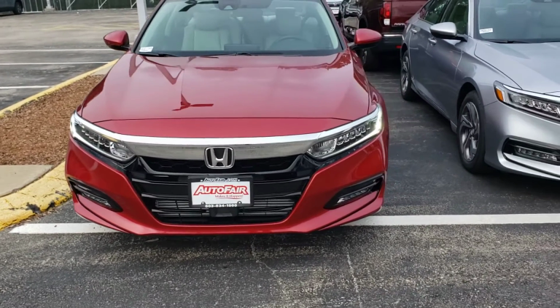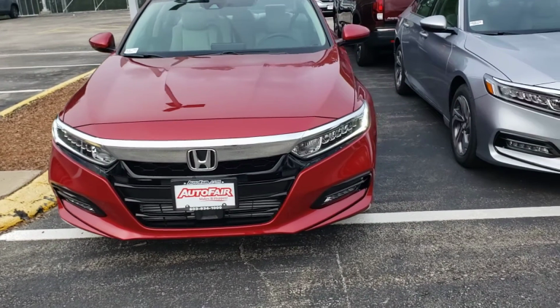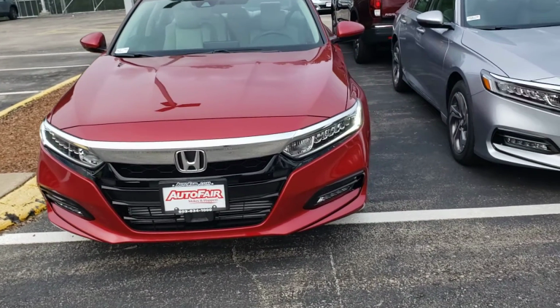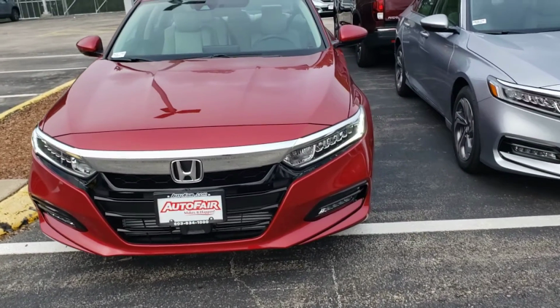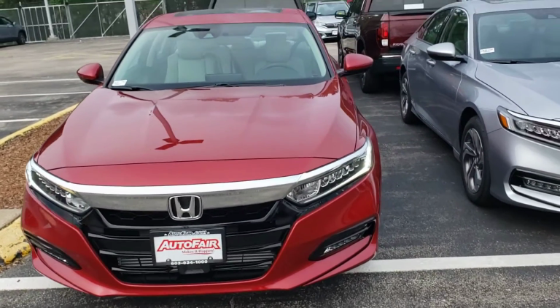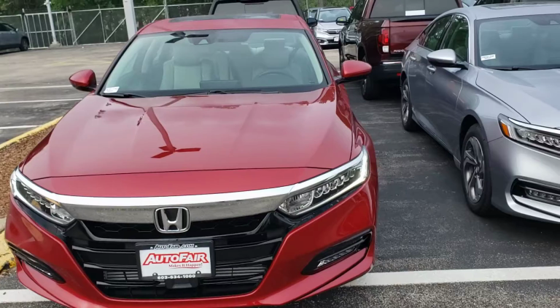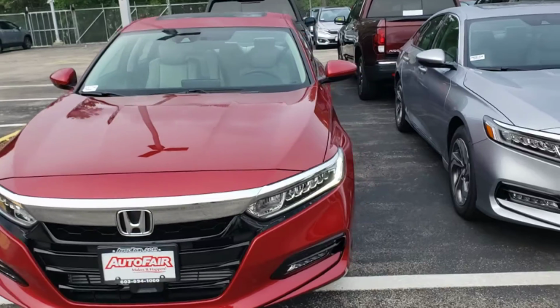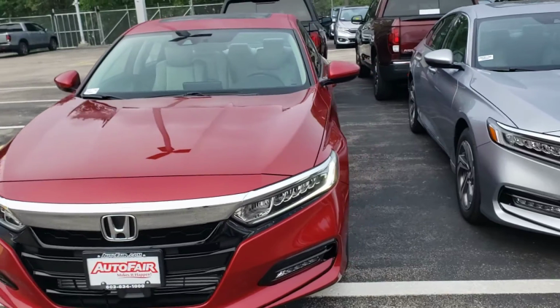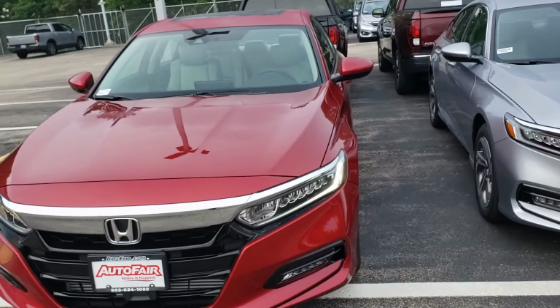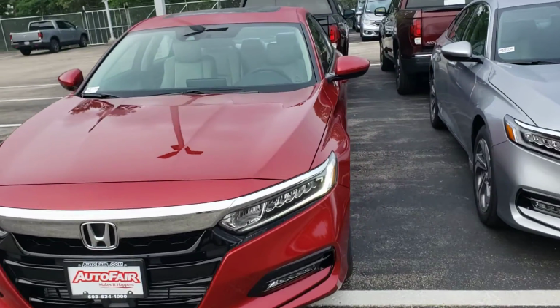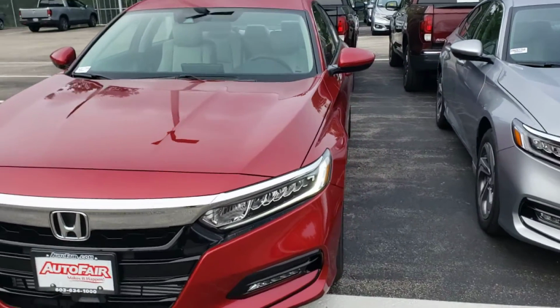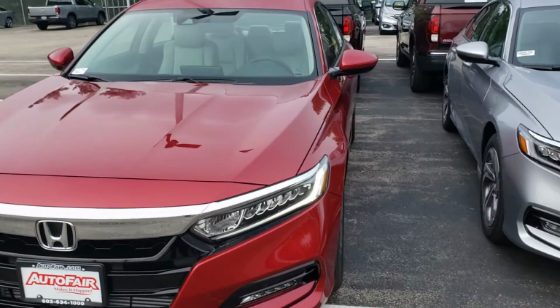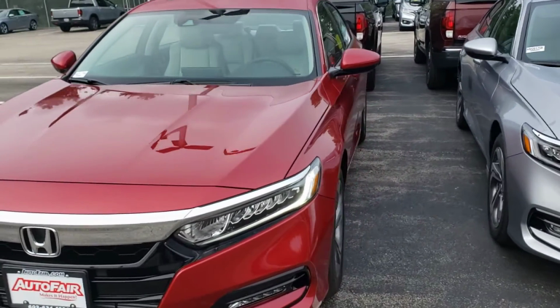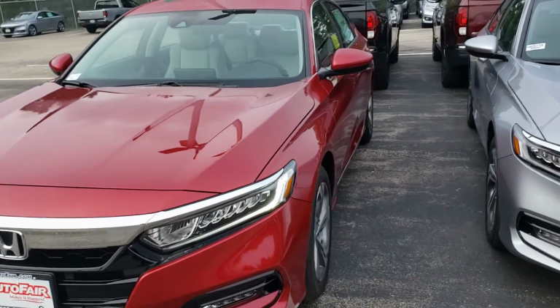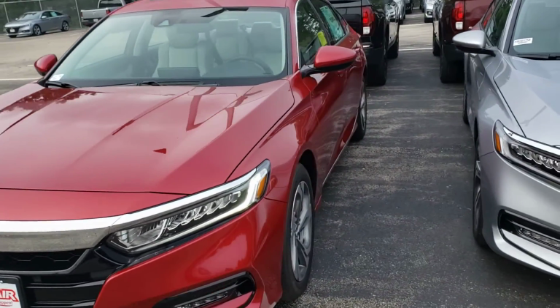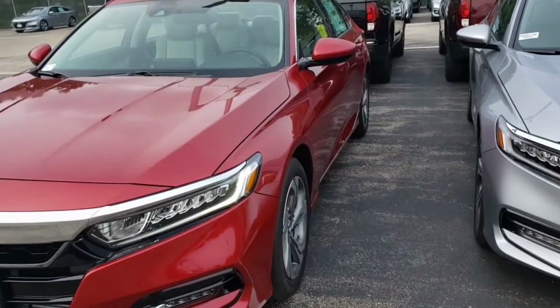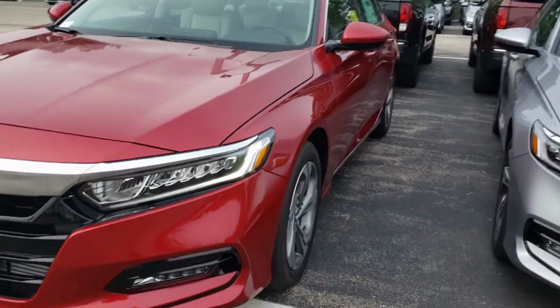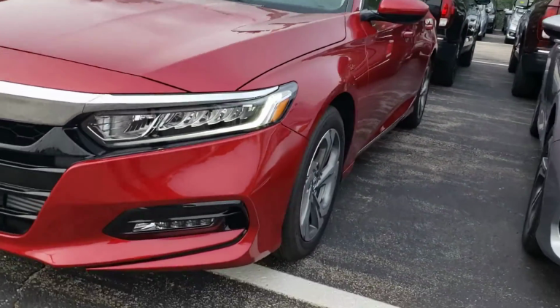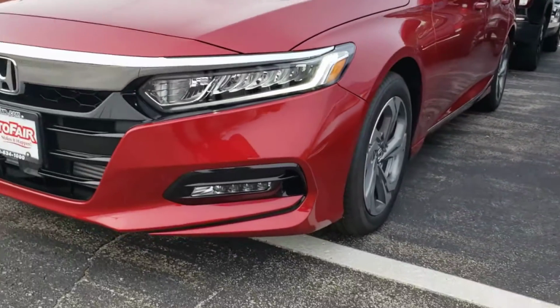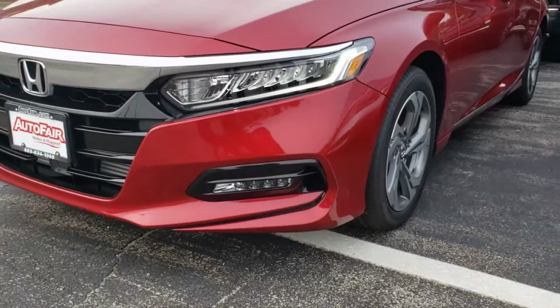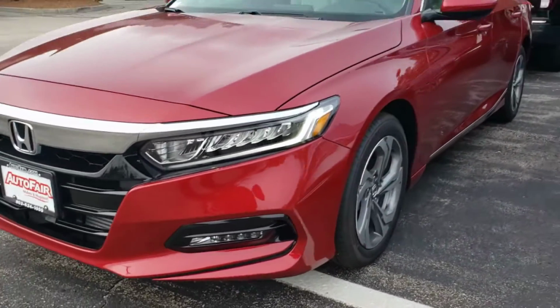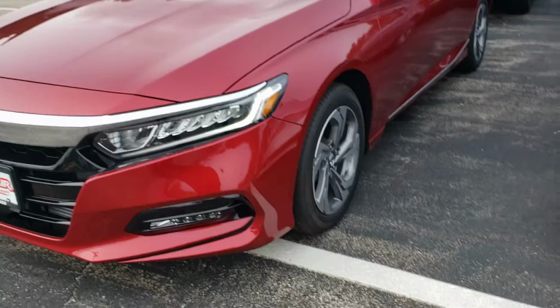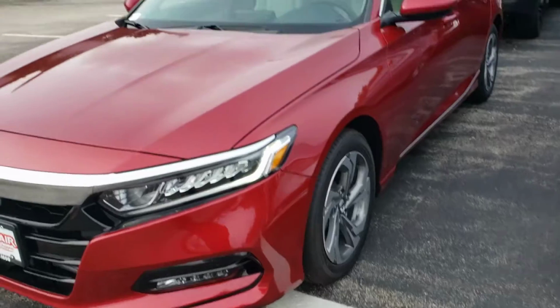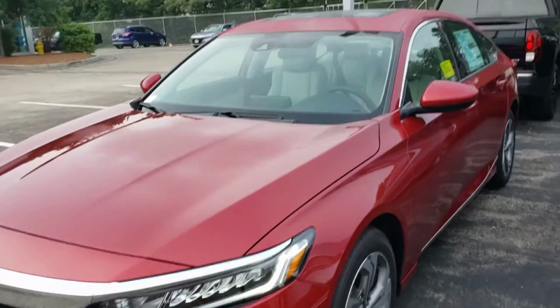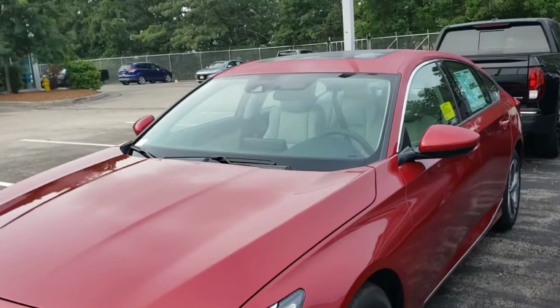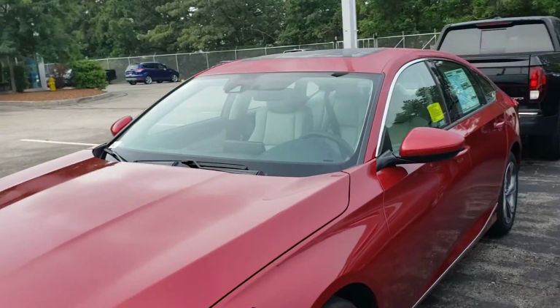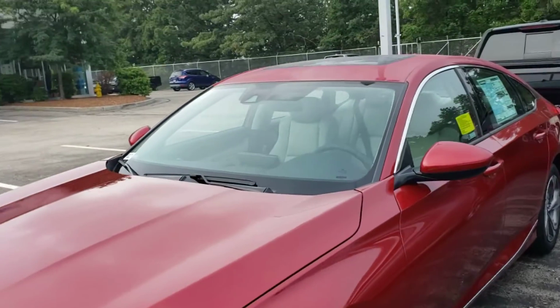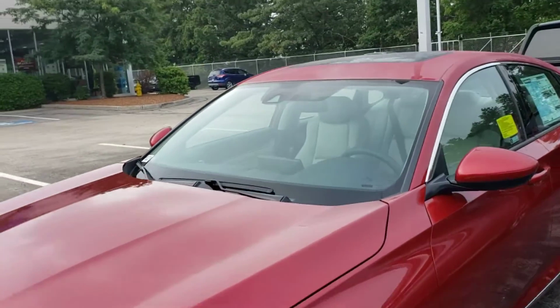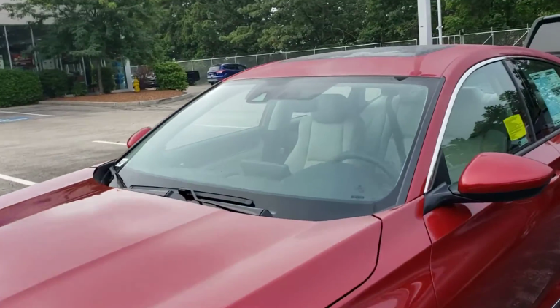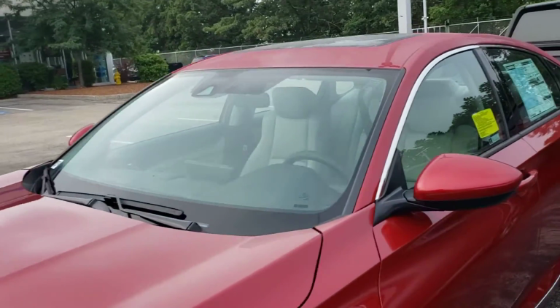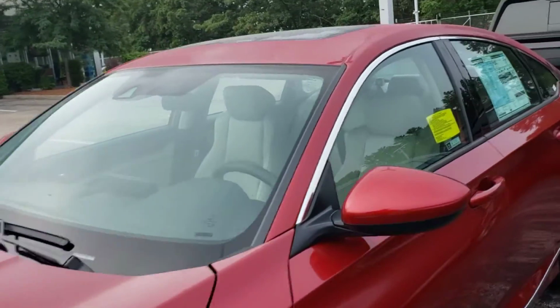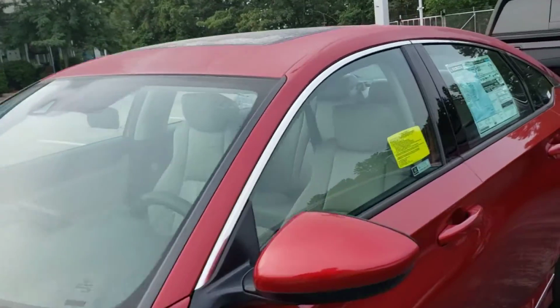This Accord EX is in radiant red metallic — it is a beautiful color. There are daytime running lights as well as fog lights. The bottom of the vehicle comes with the full Honda Sensing Safety Package.